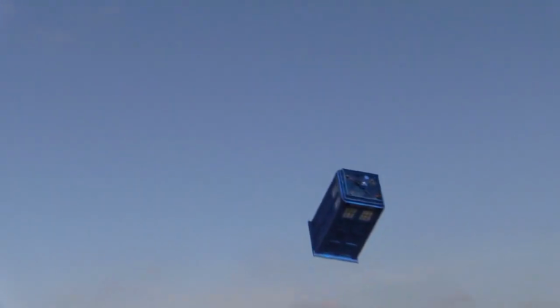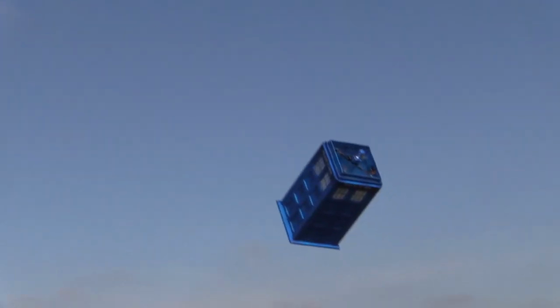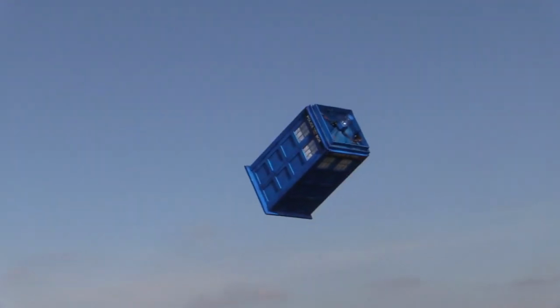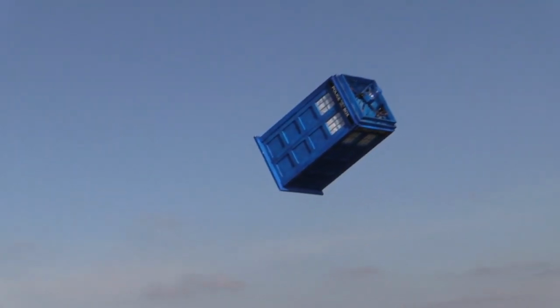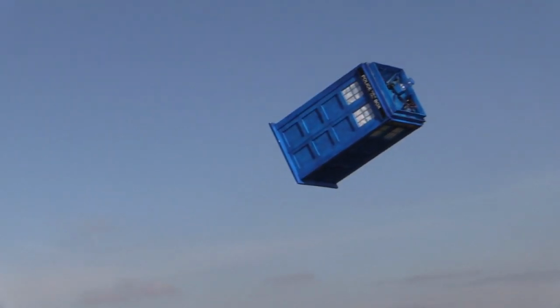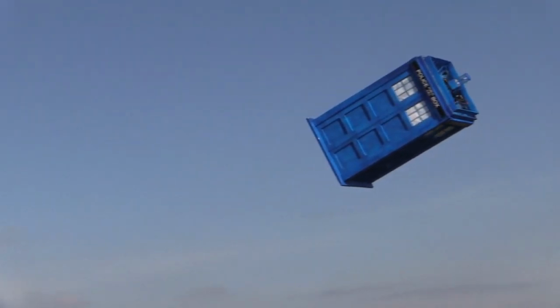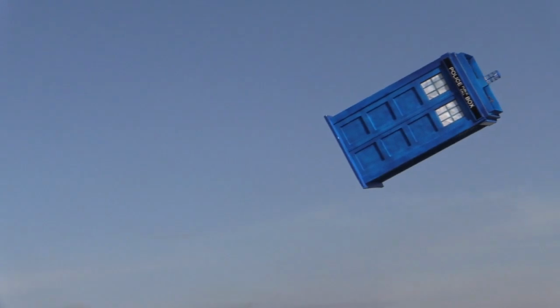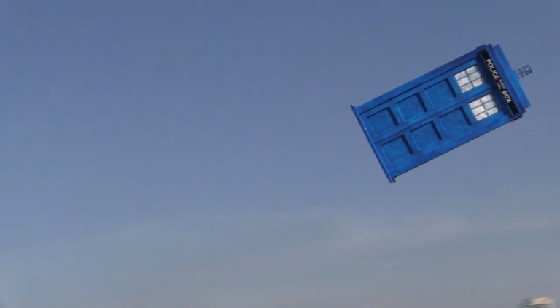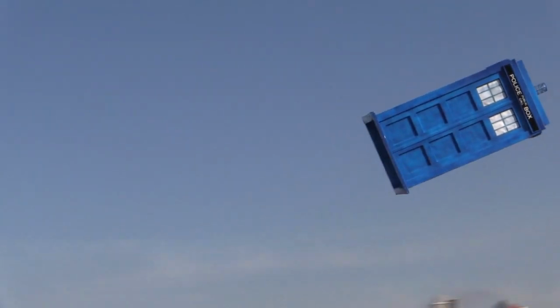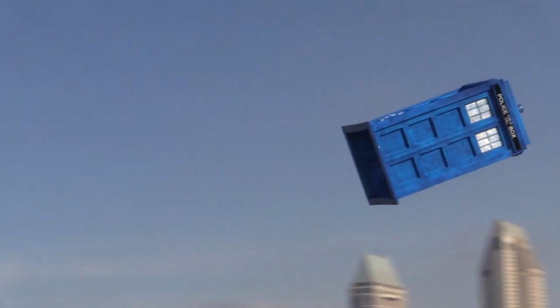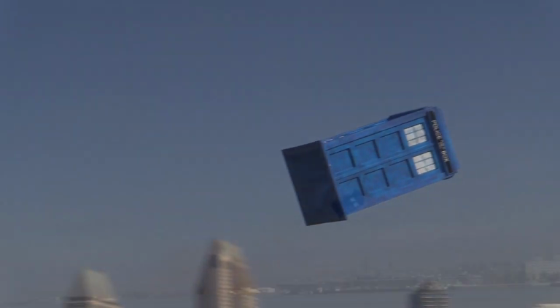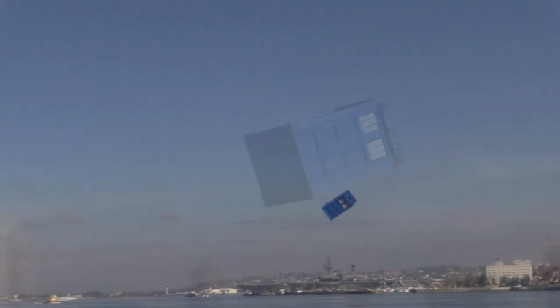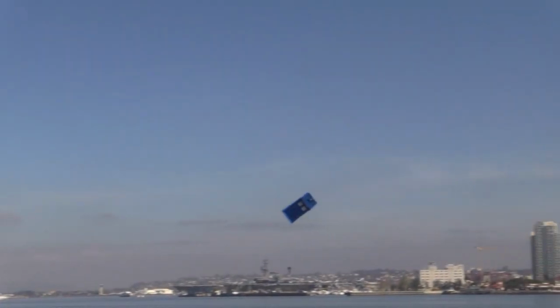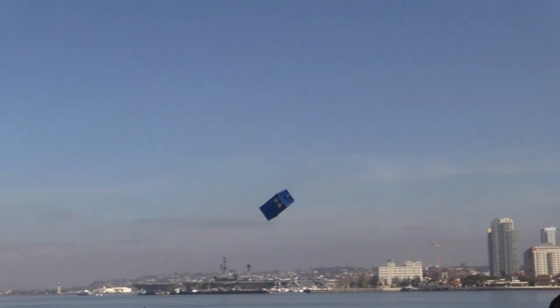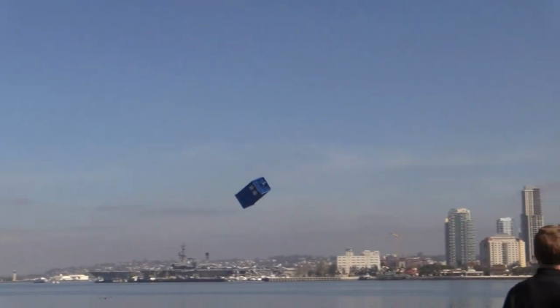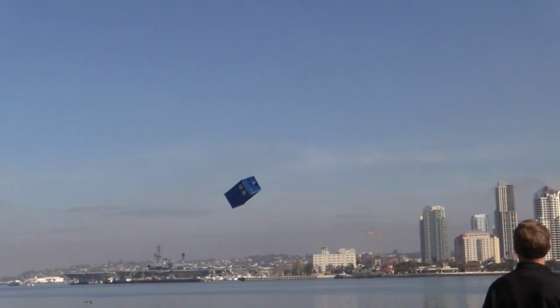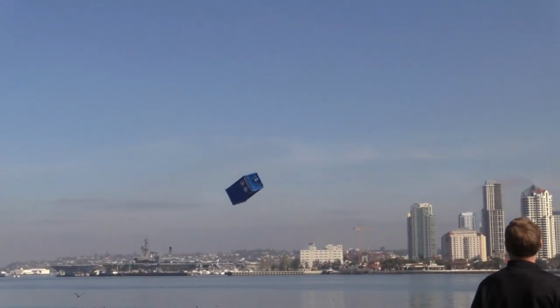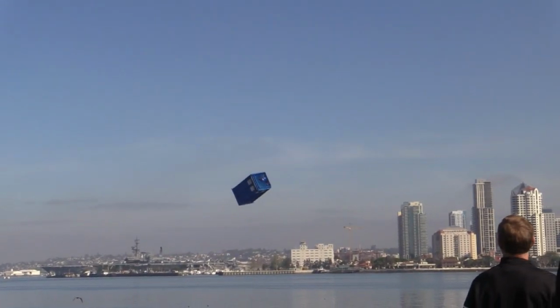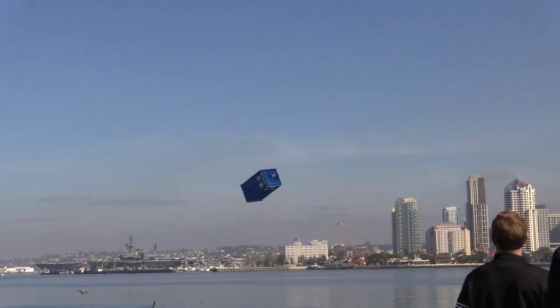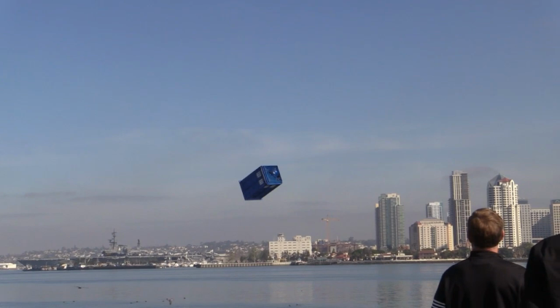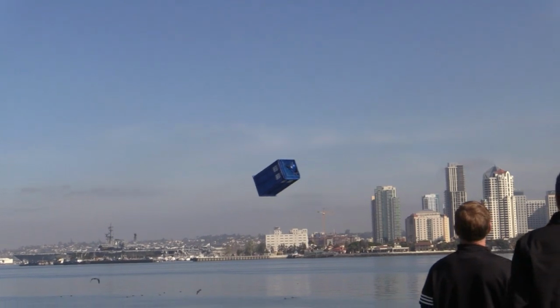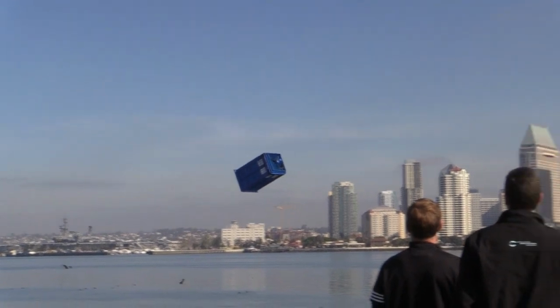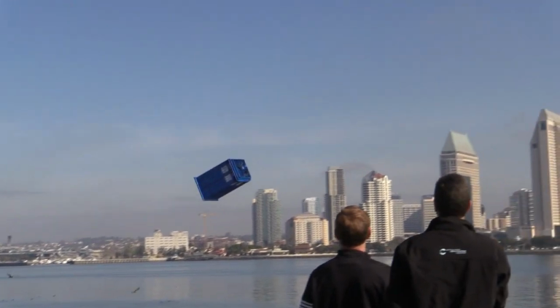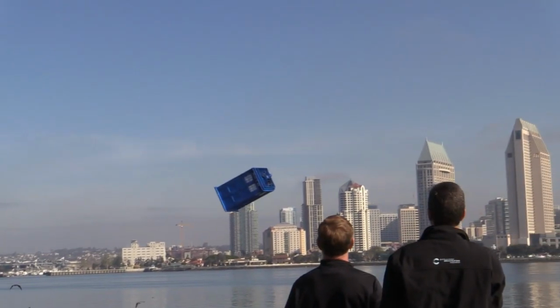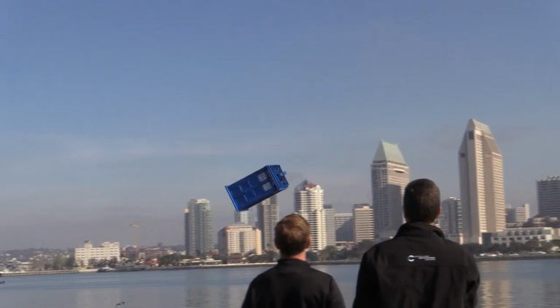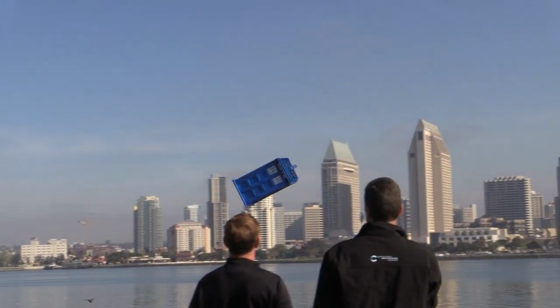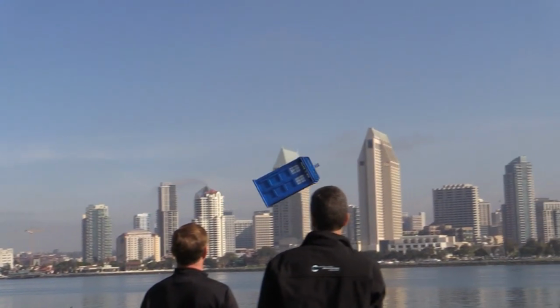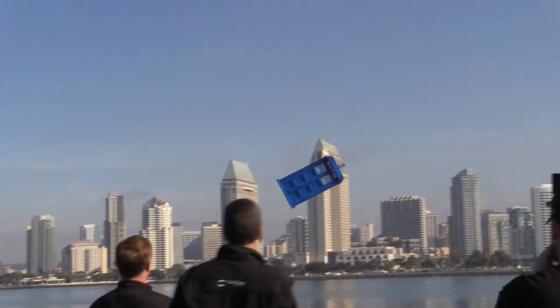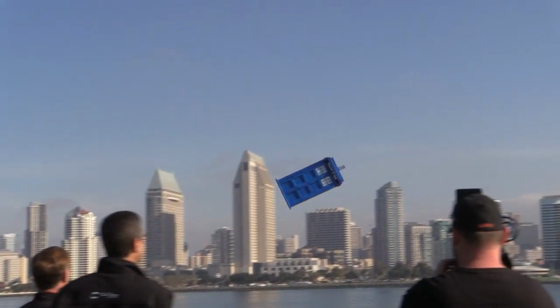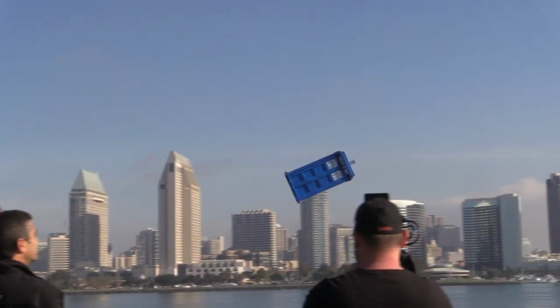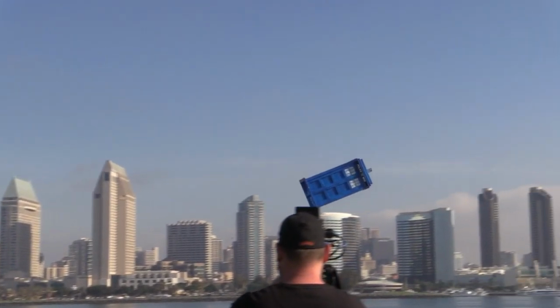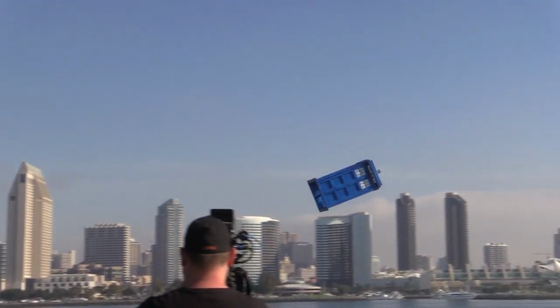We had a great time. The weather was fantastic — it was about 65 degrees, winds were less than five miles per hour, probably more like two to three, so it really was a piece of cake for flying.